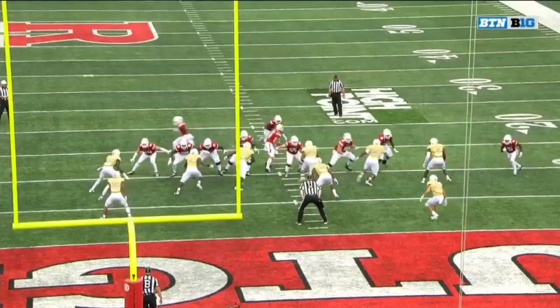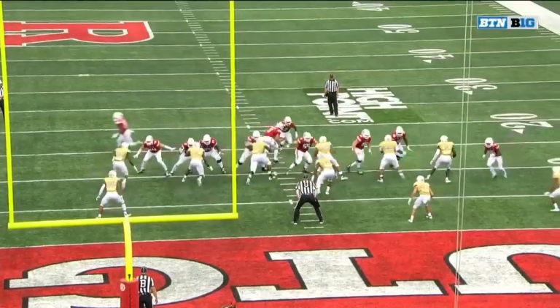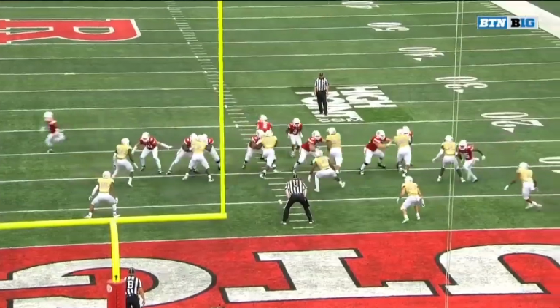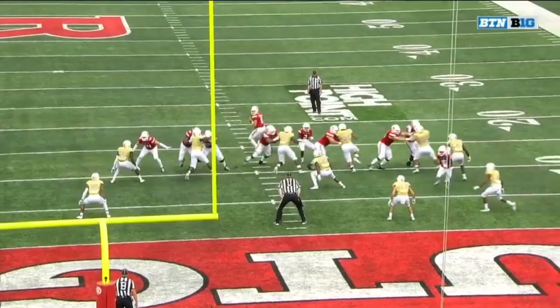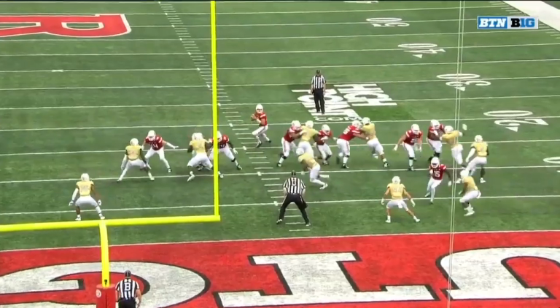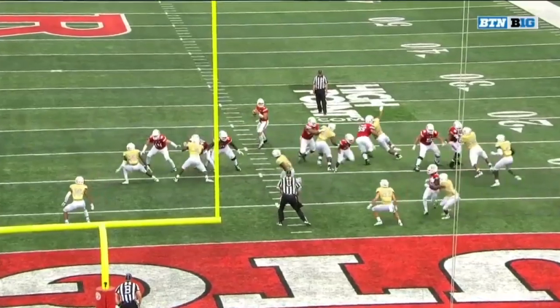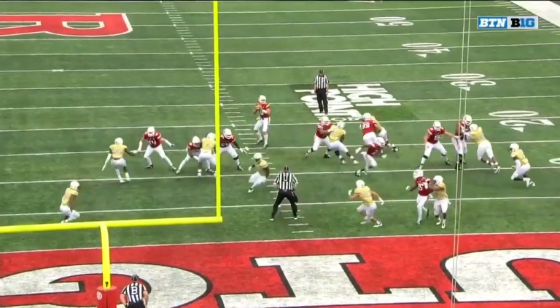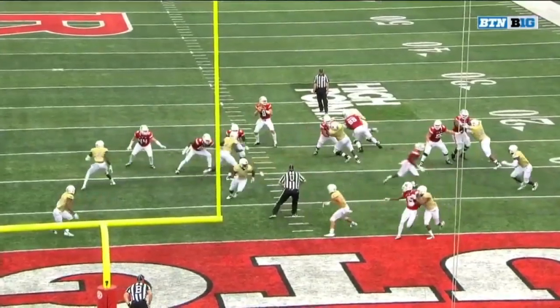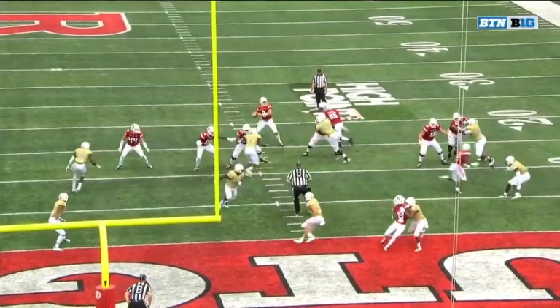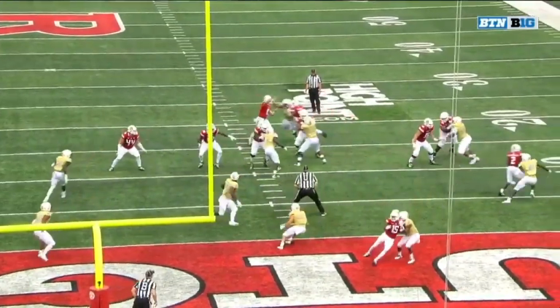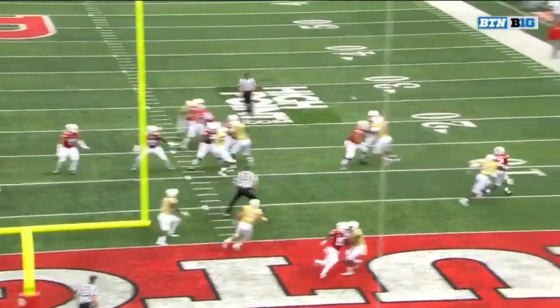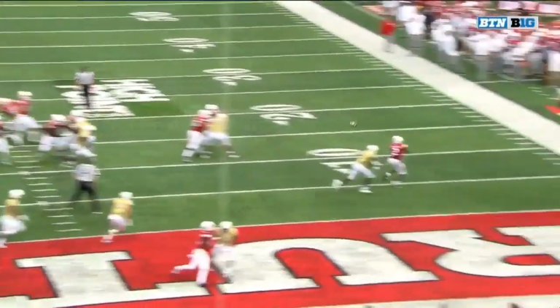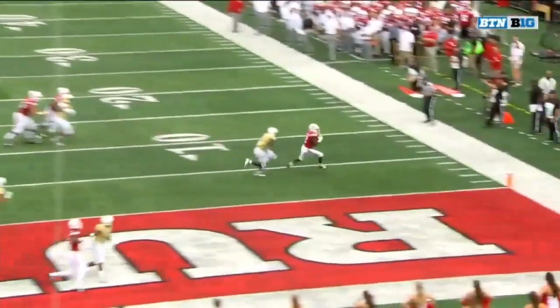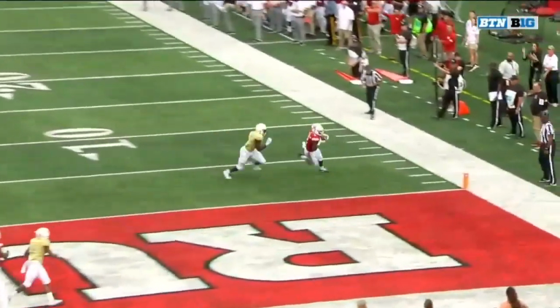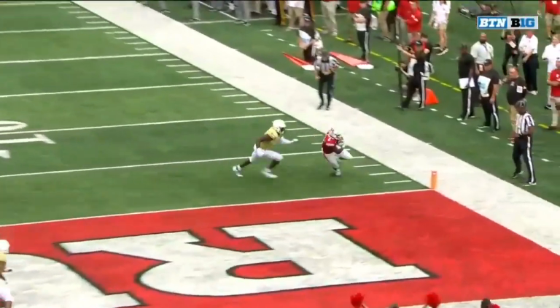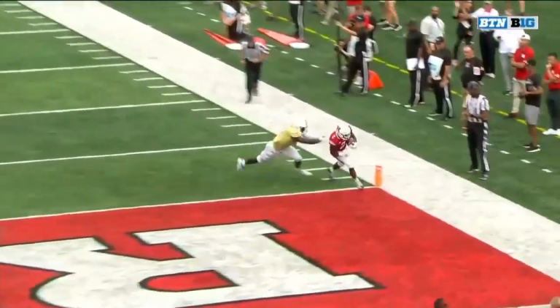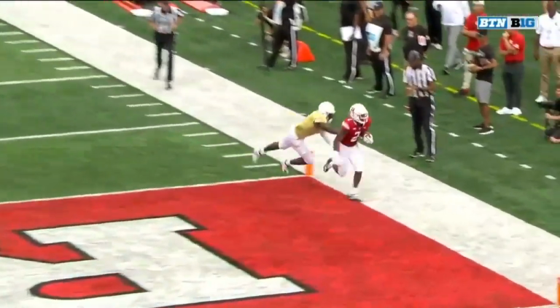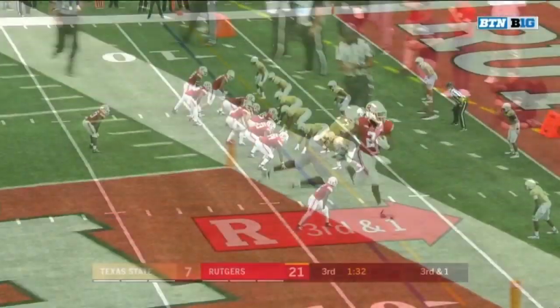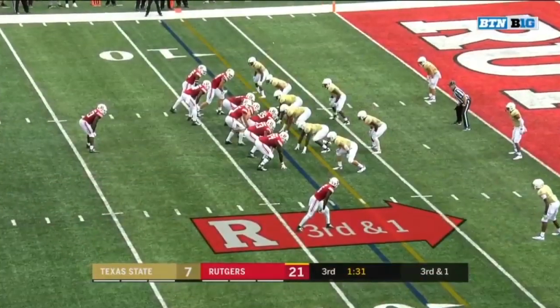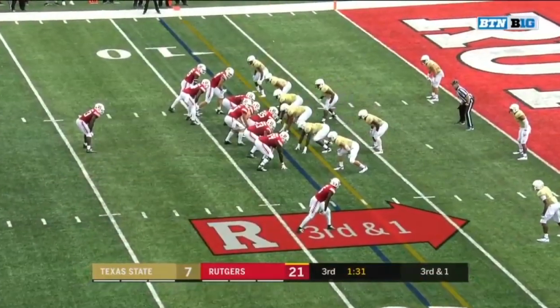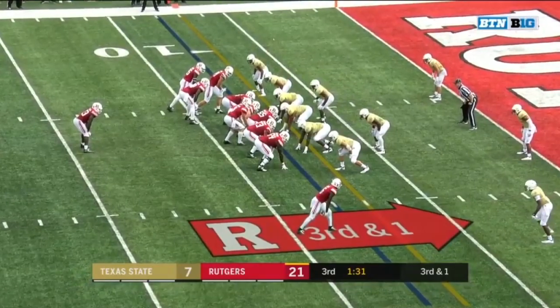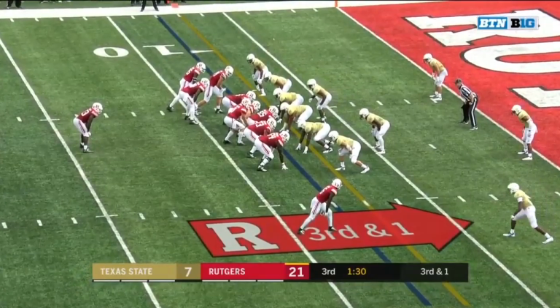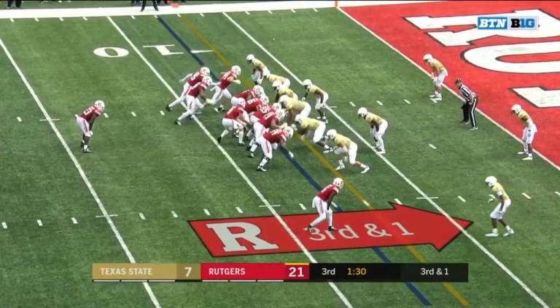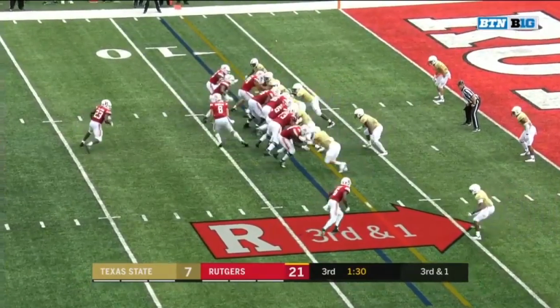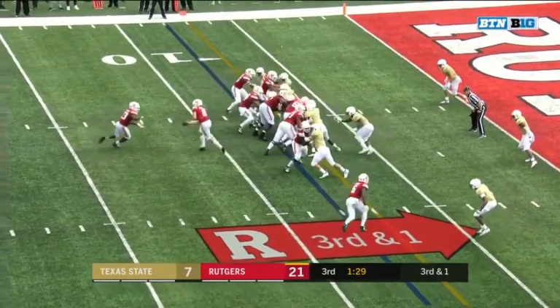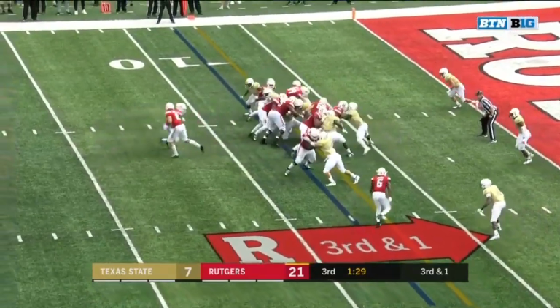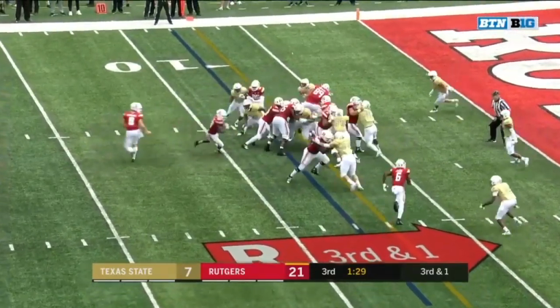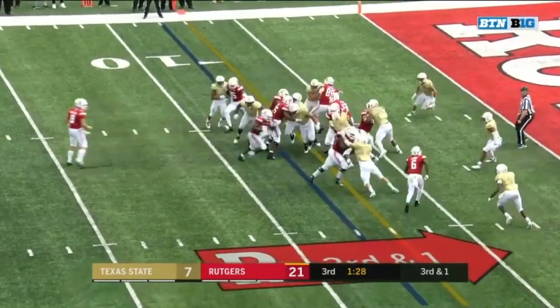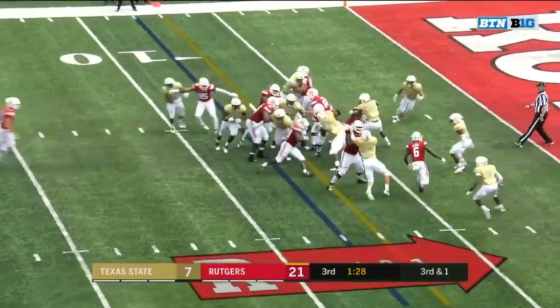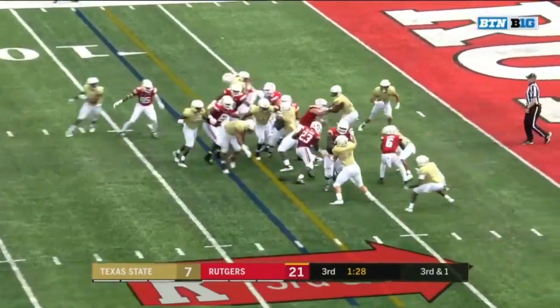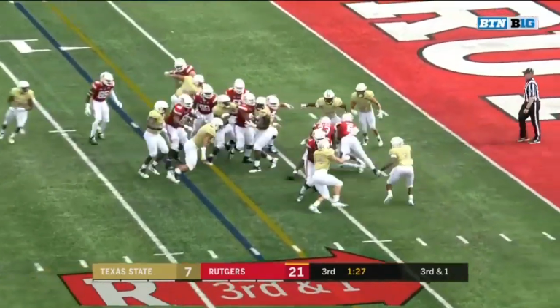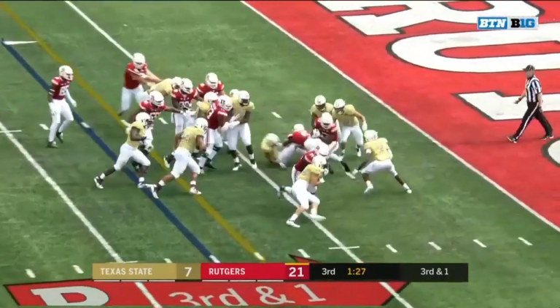They love him as a receiver. He fakes the play action, just leaks out of the backfield. But Hilleman is a good short yardage back and he gets the call on third down.